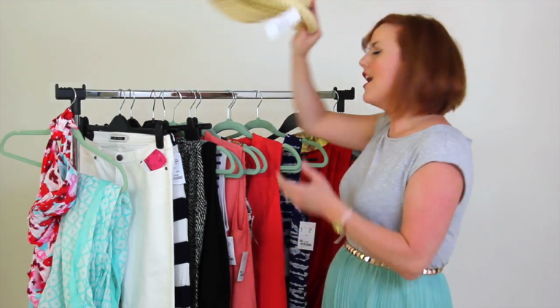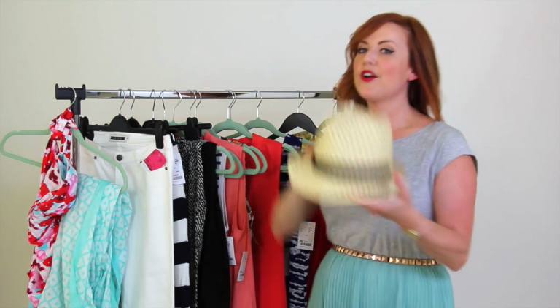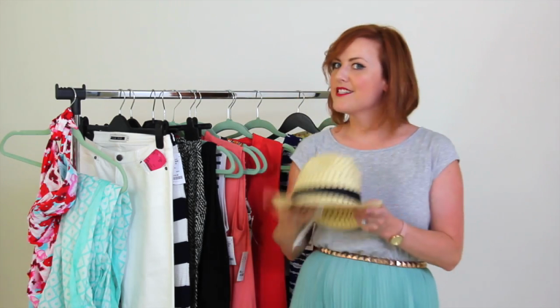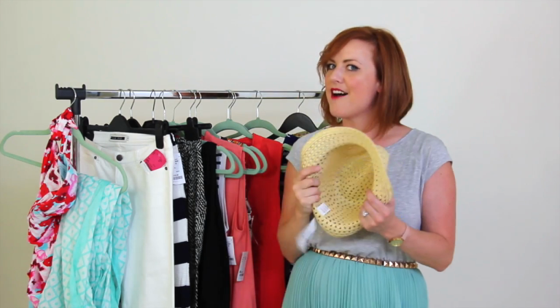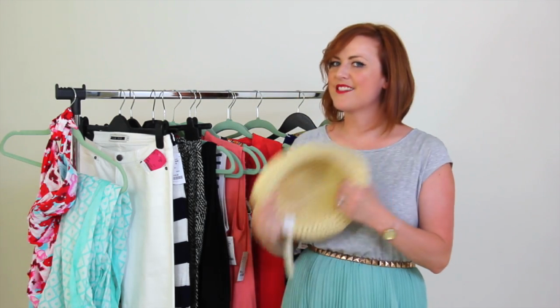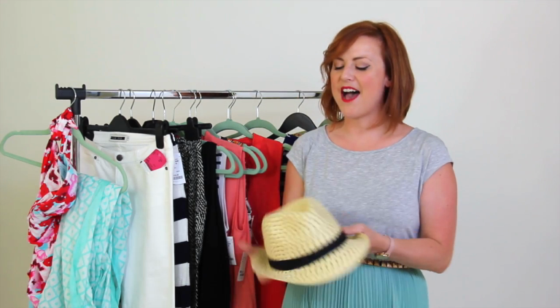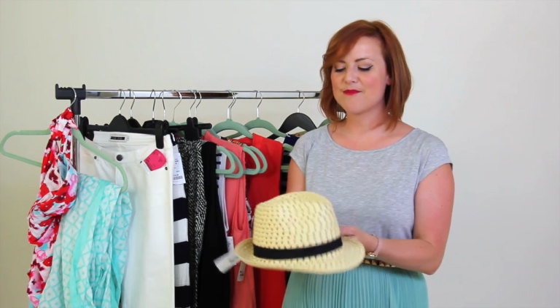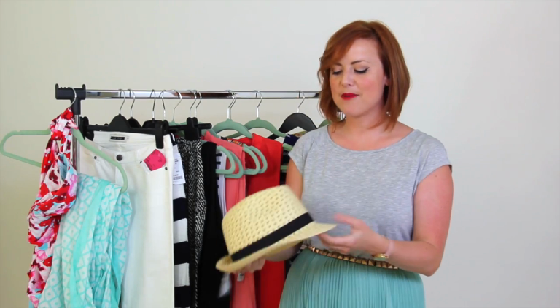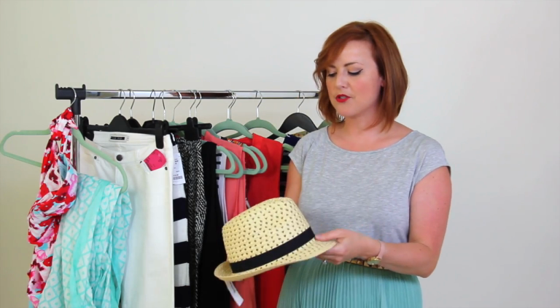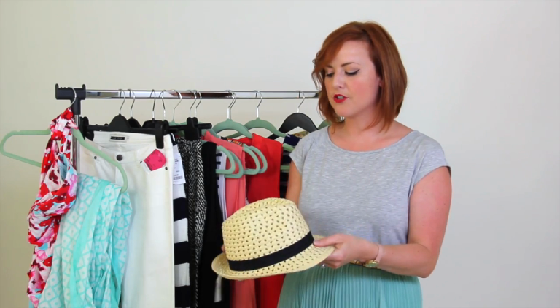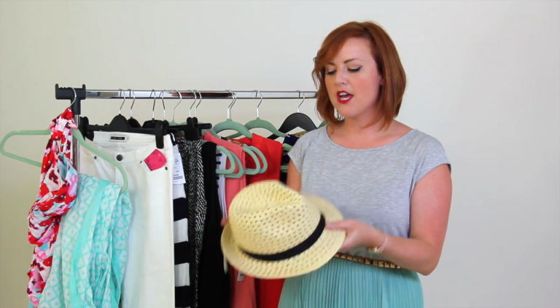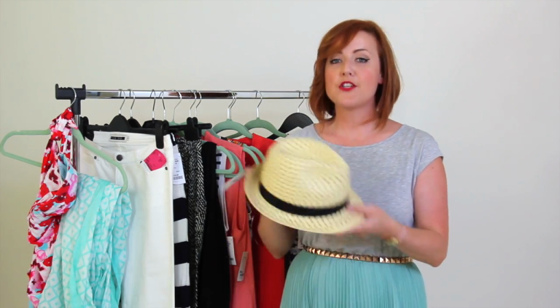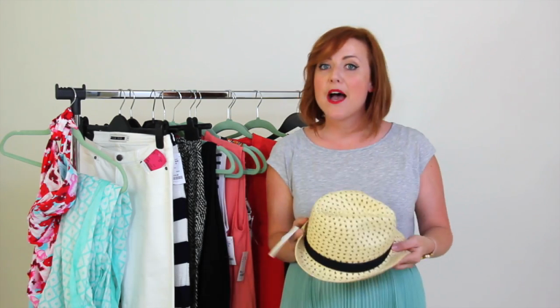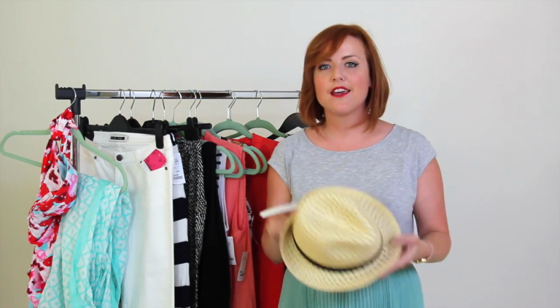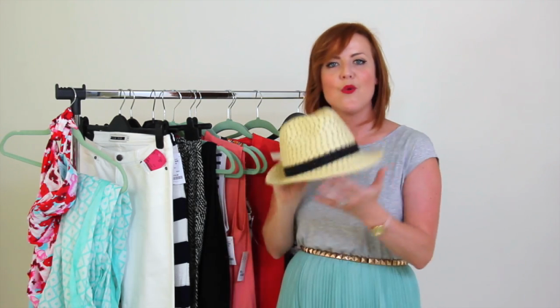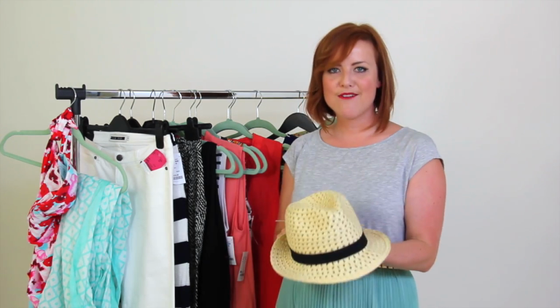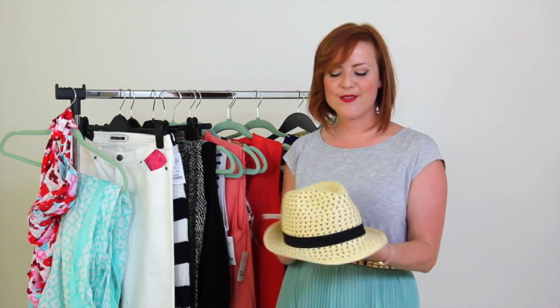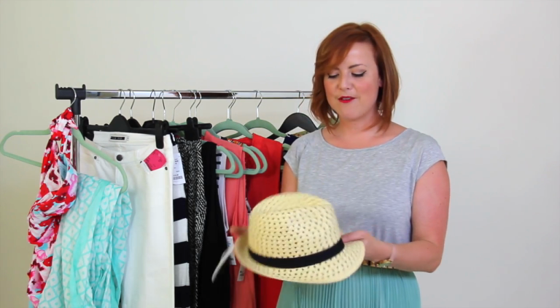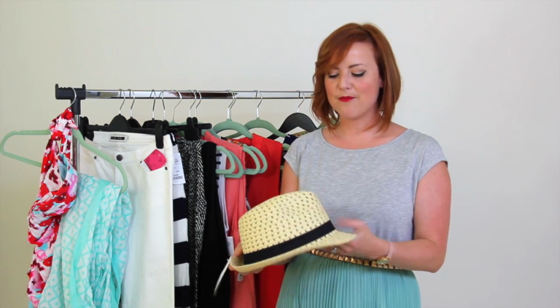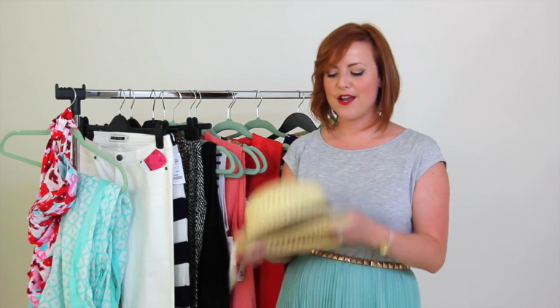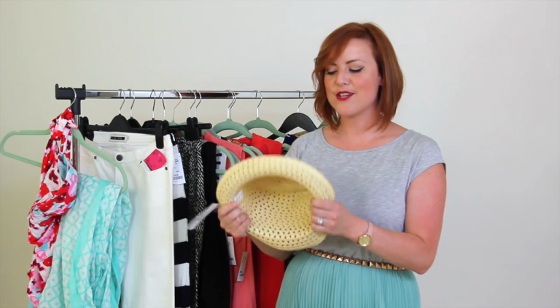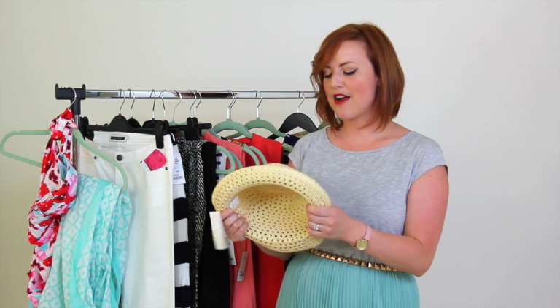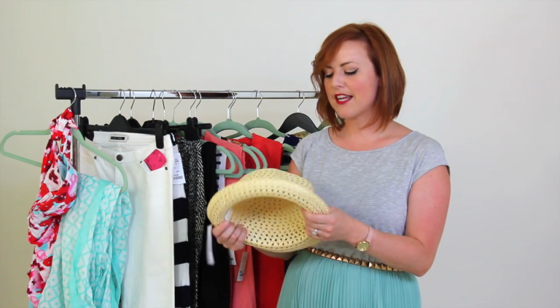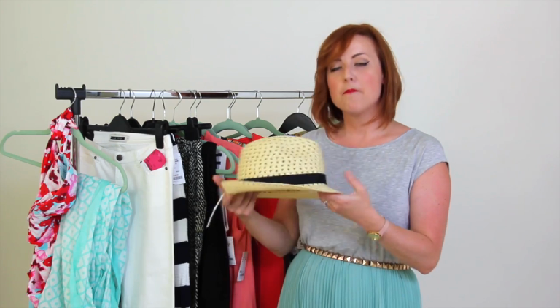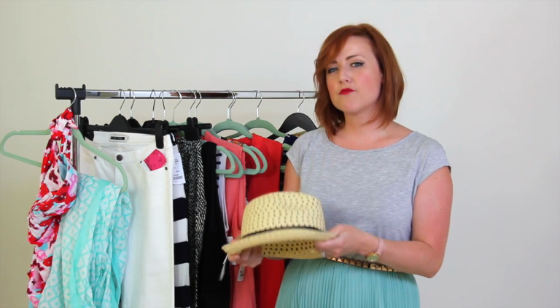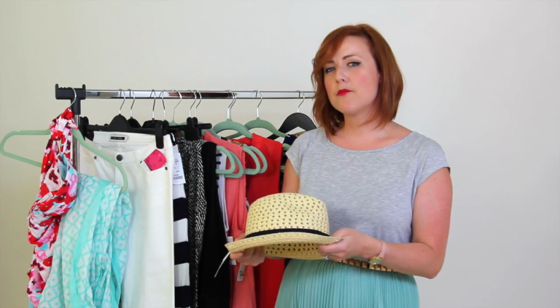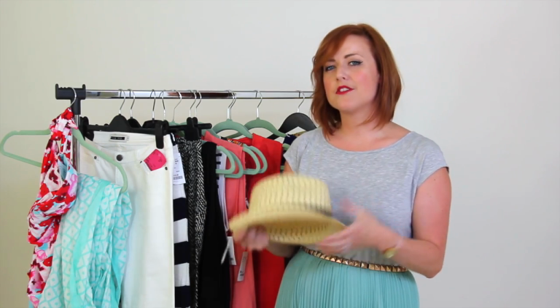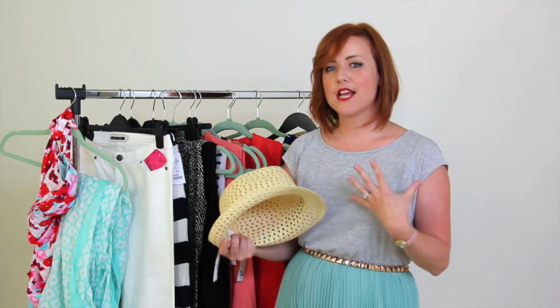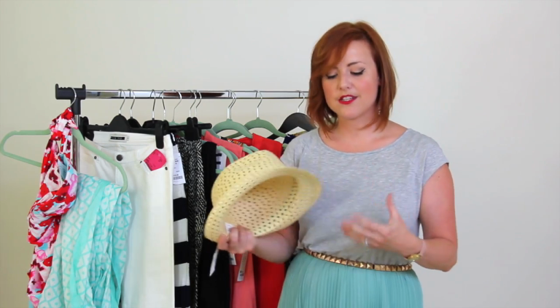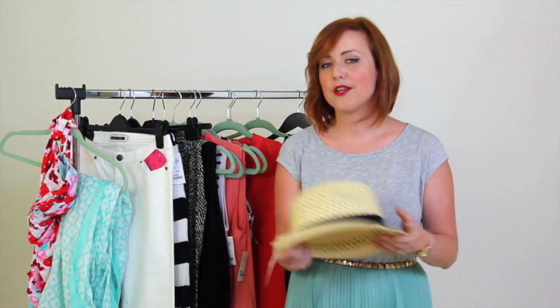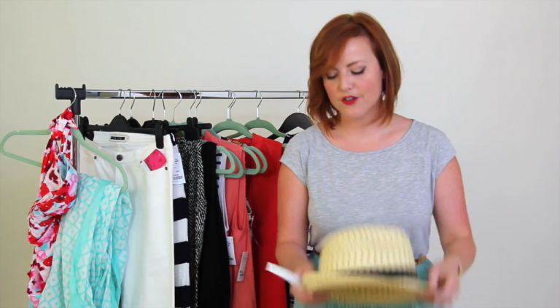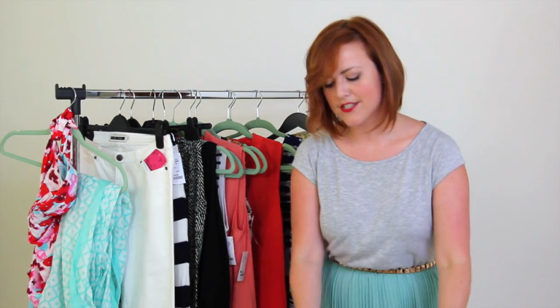I always have a summer hat with me in my capsule wardrobe. Don't pack it — wear it on the aeroplane when you're travelling. It's really important to protect your skin when you're on holiday.